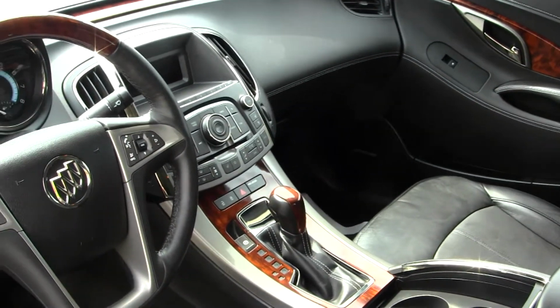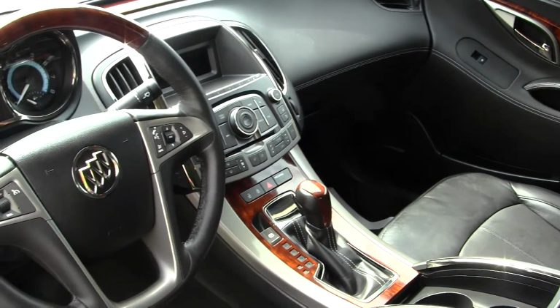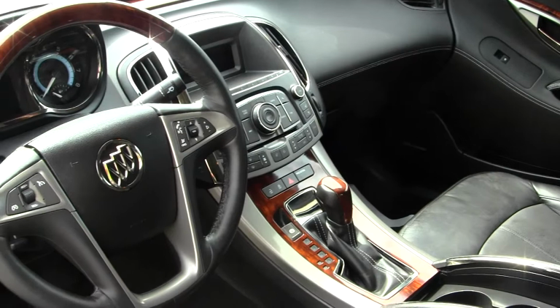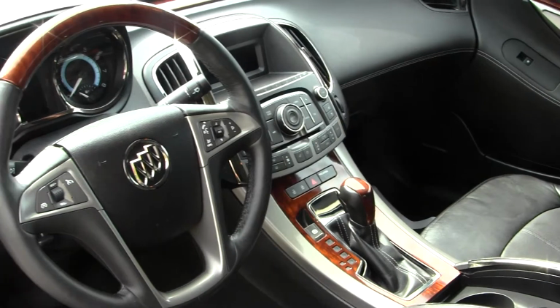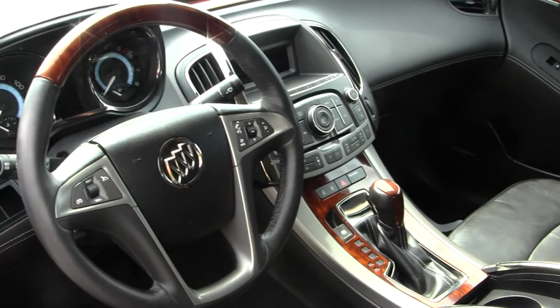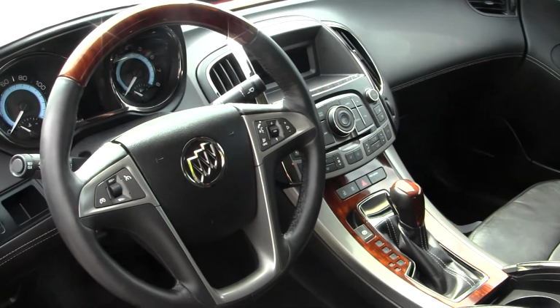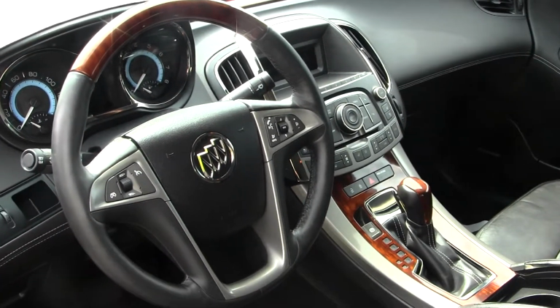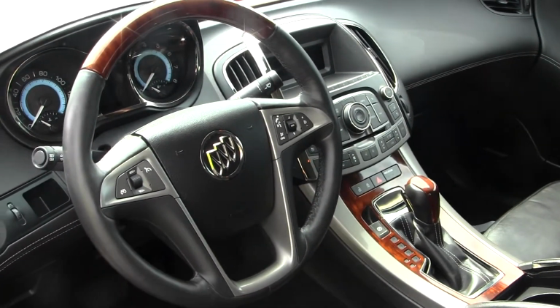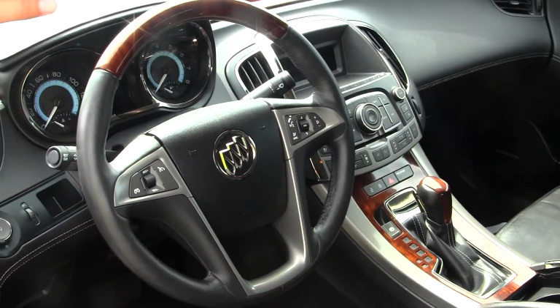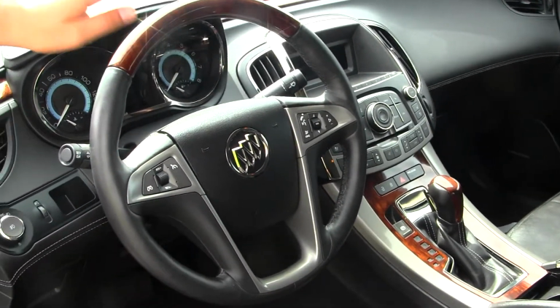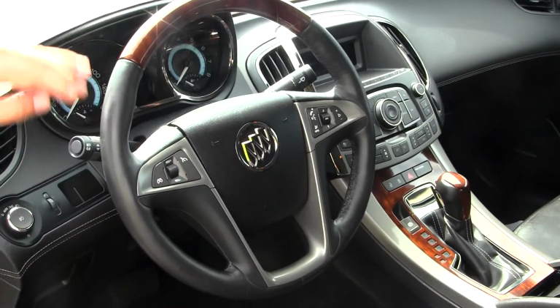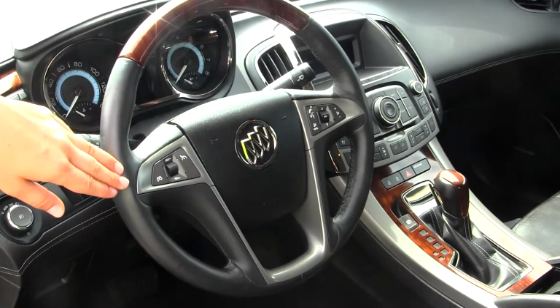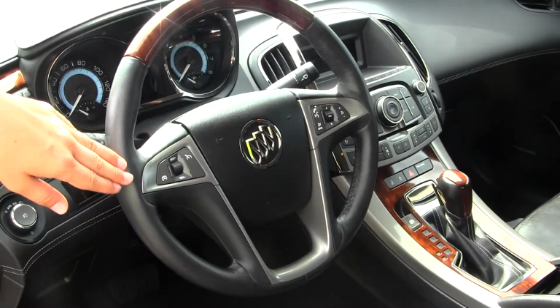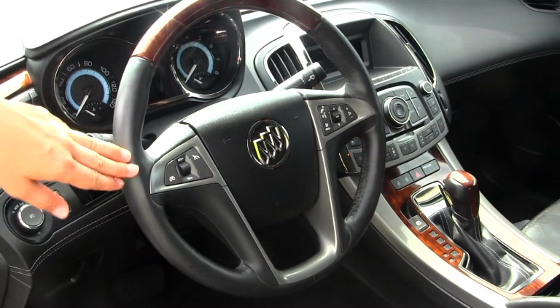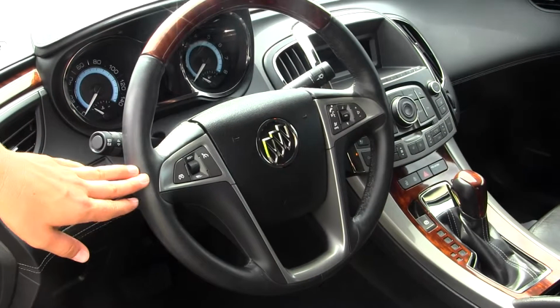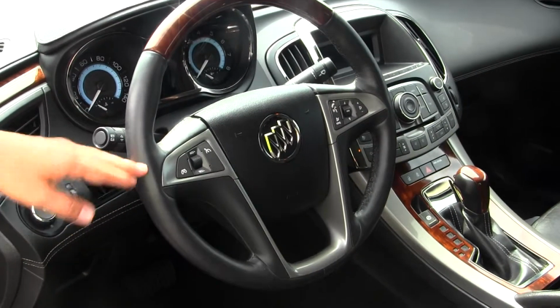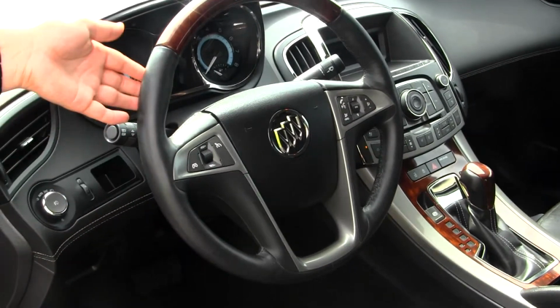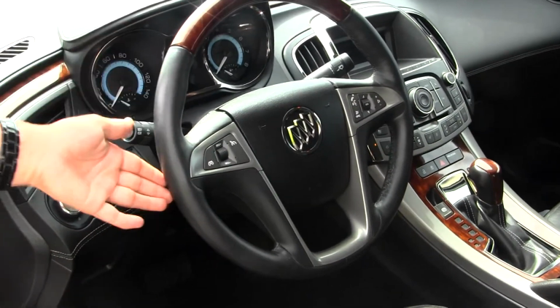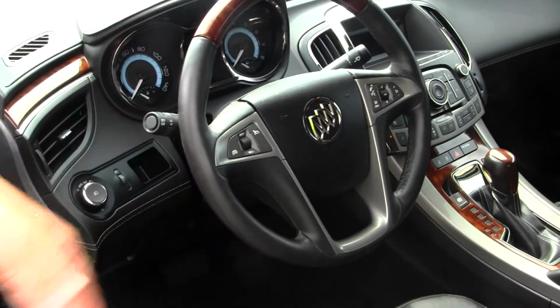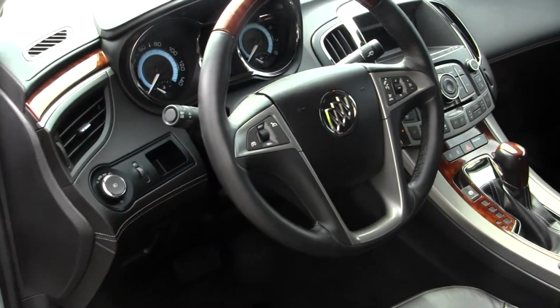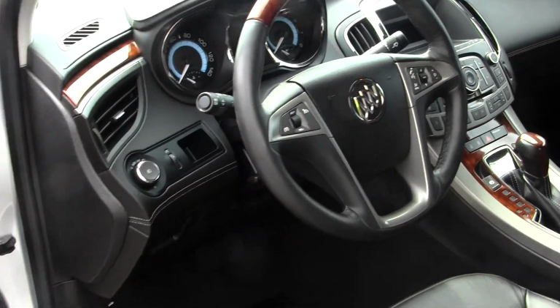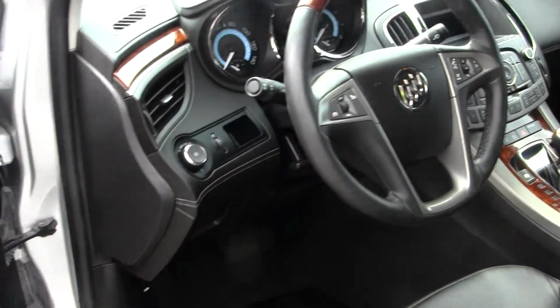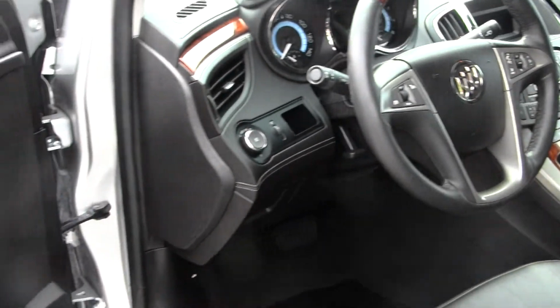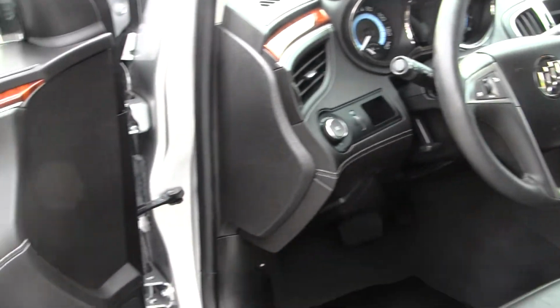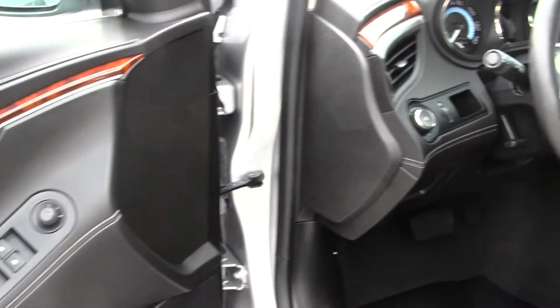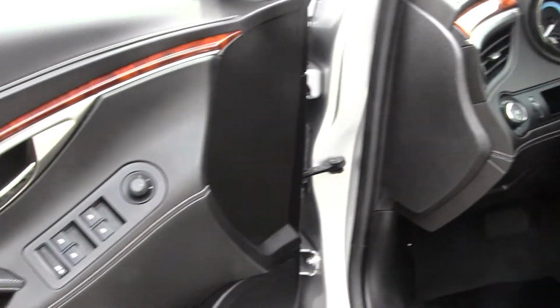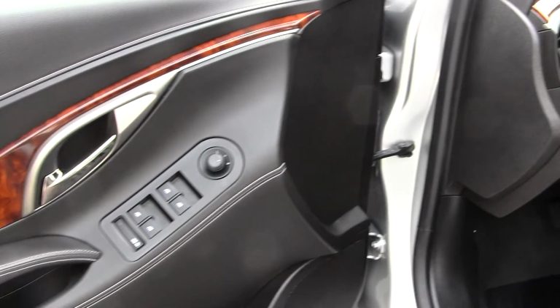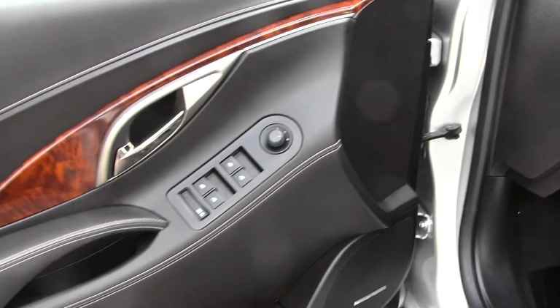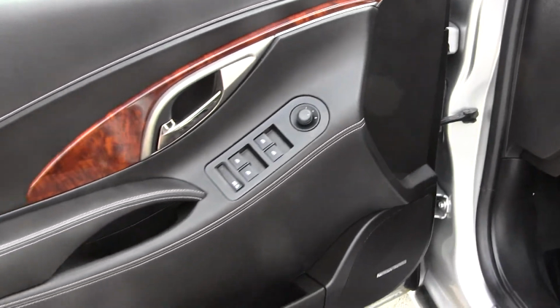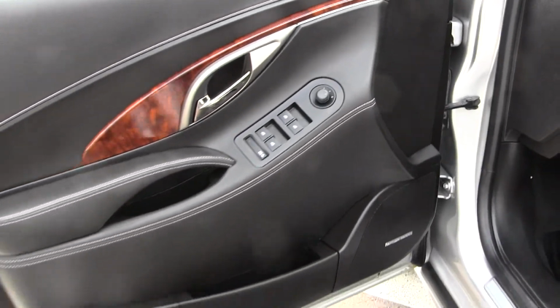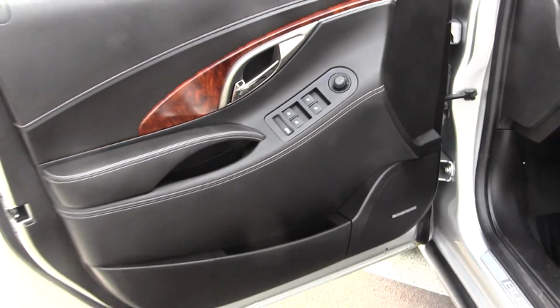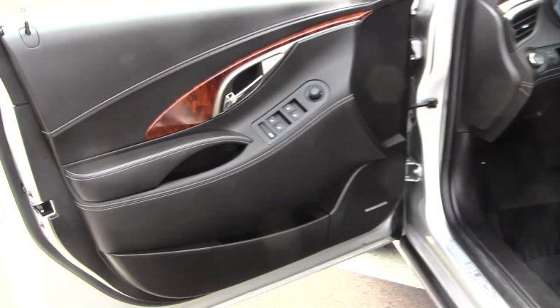It has OnStar capabilities, Bluetooth and cruise control integrated into the steering wheel, and there's also a warmer on the steering wheel. All of your power options — windows, locks, seats, and mirrors — and it also does have memory seating.